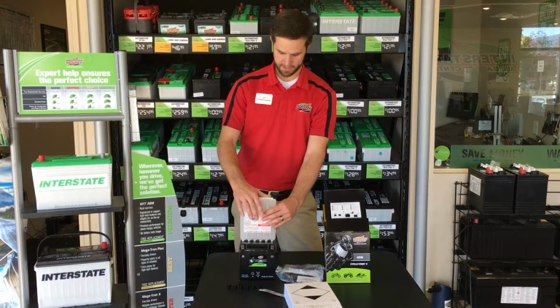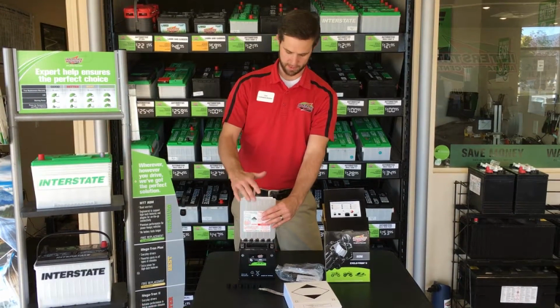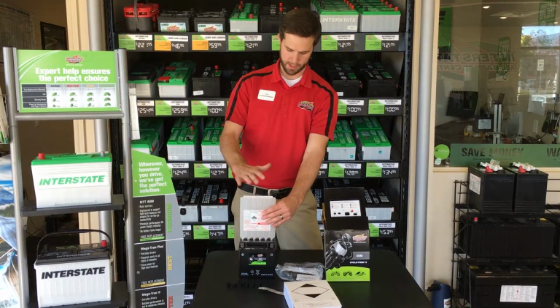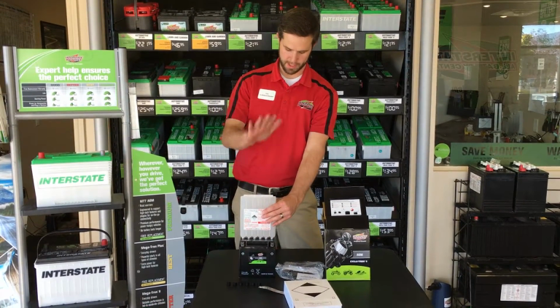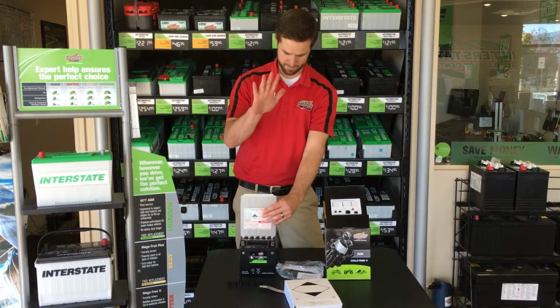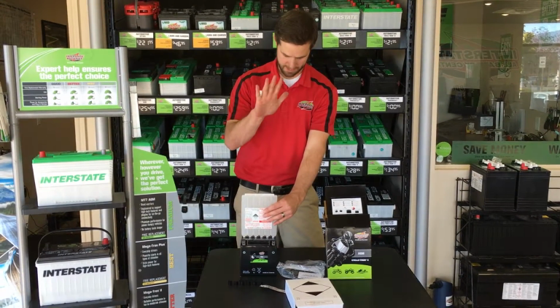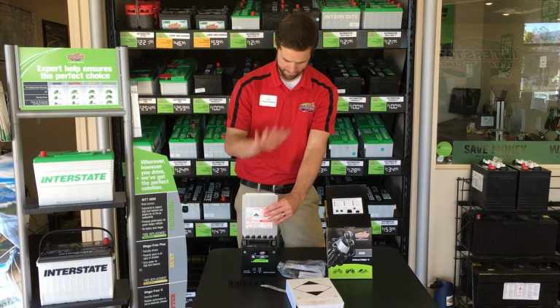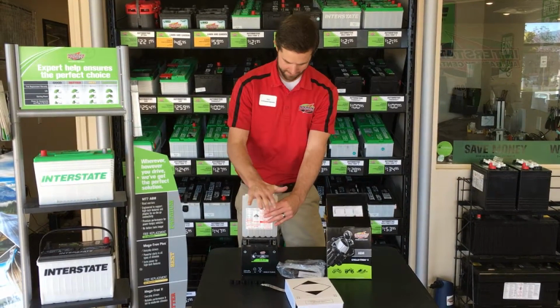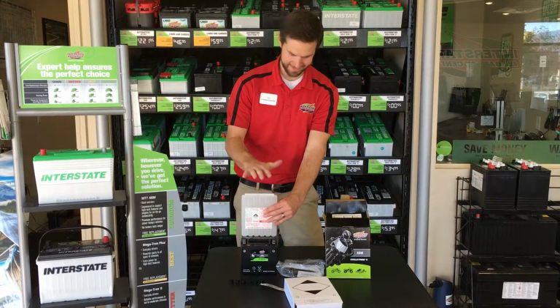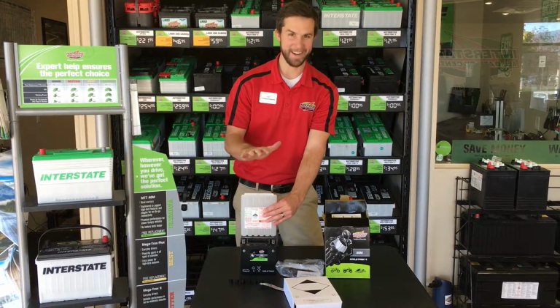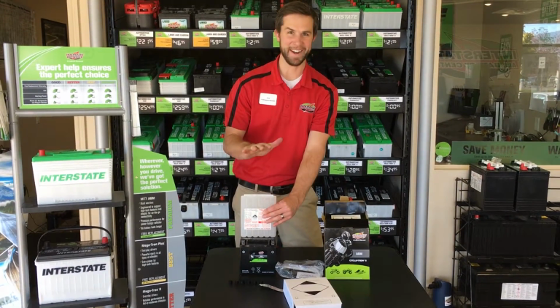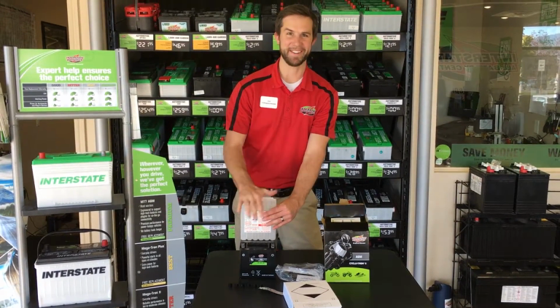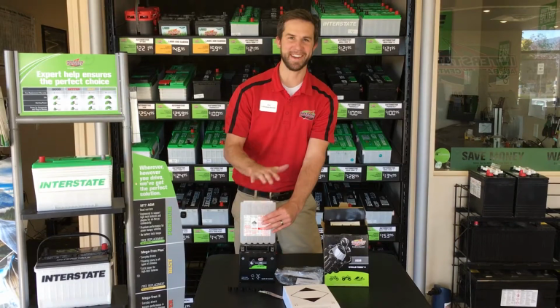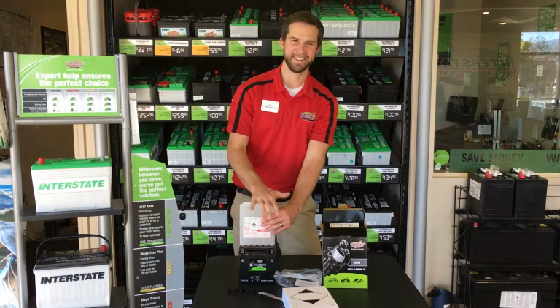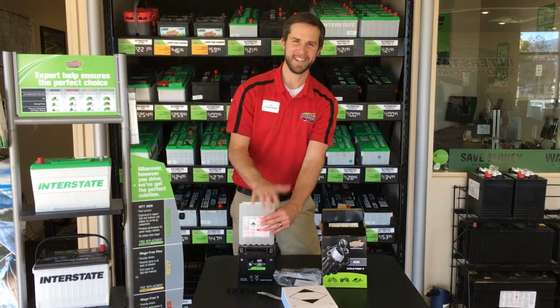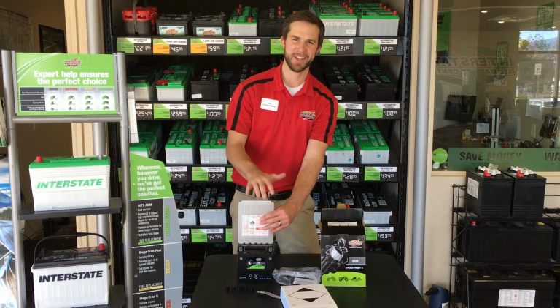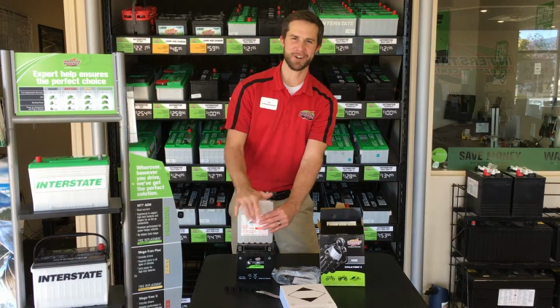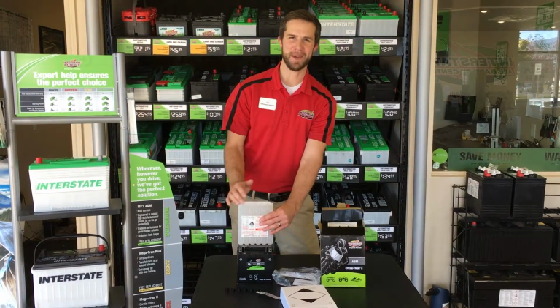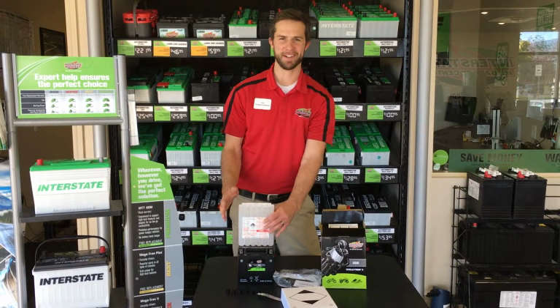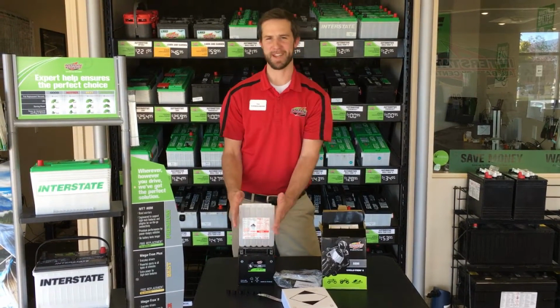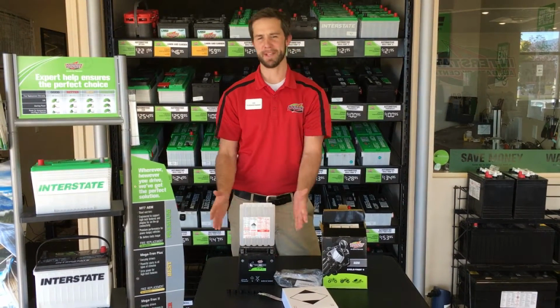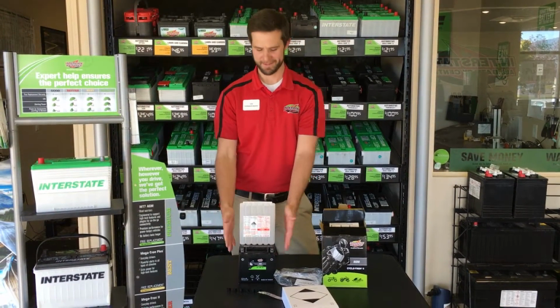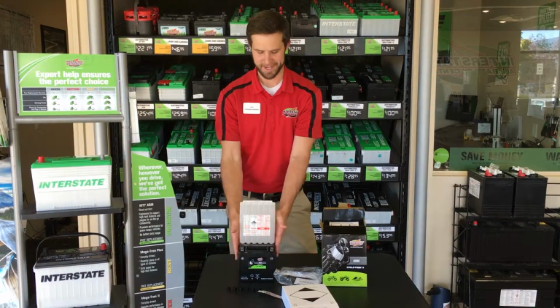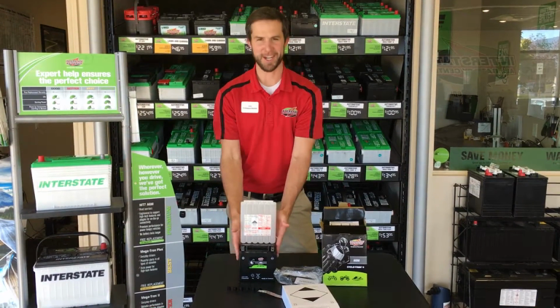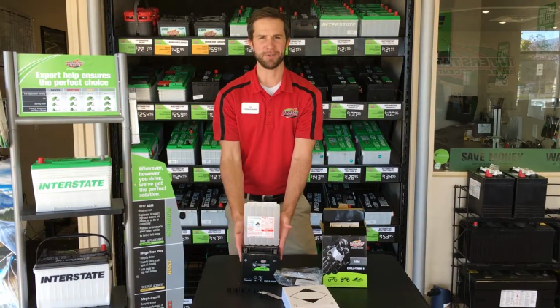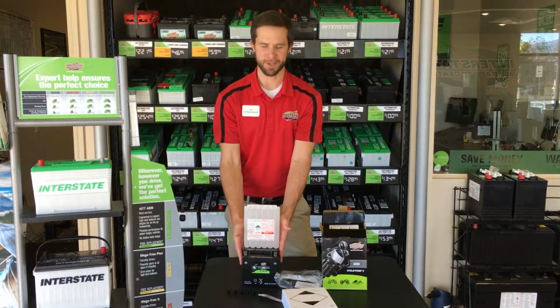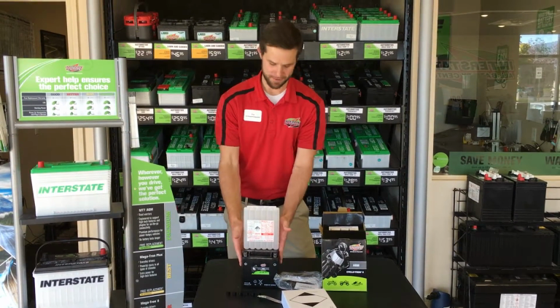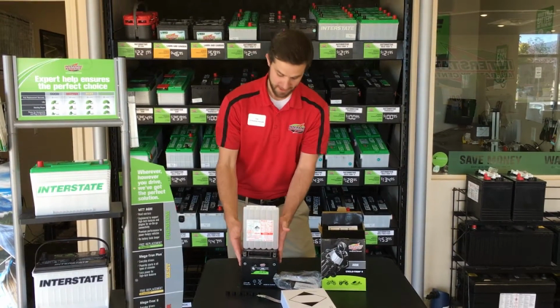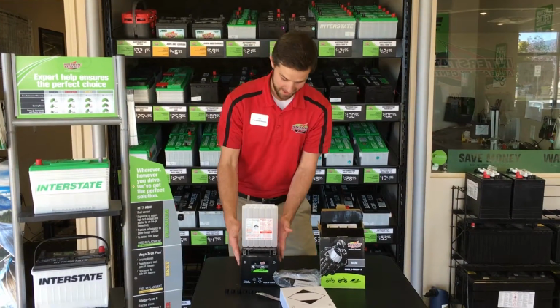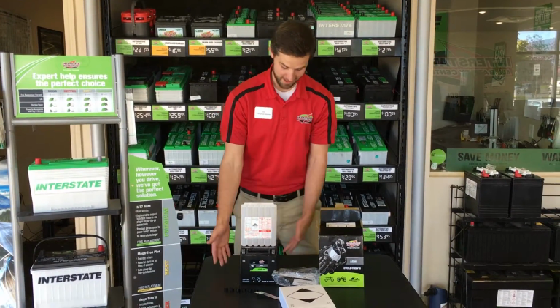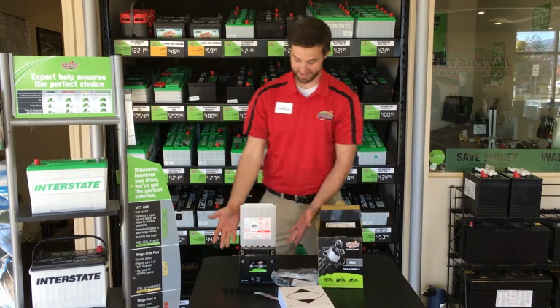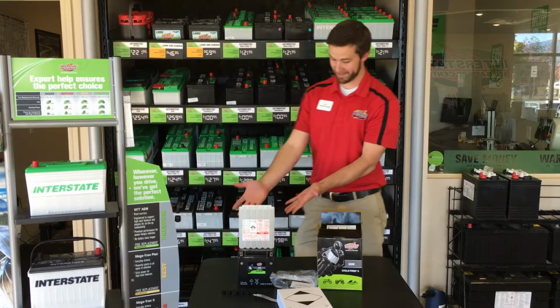You just put it on top and get your hand down. The harder the better without being too forceful. Then you let it sit.